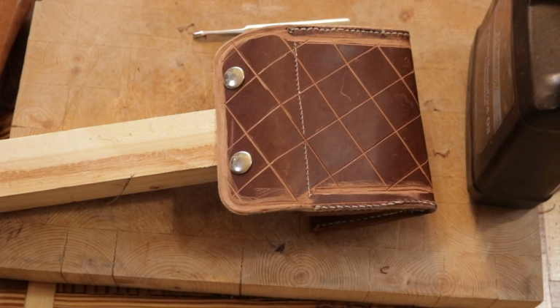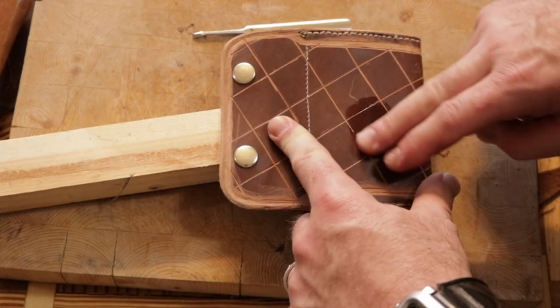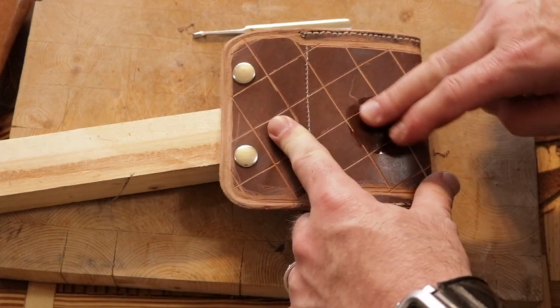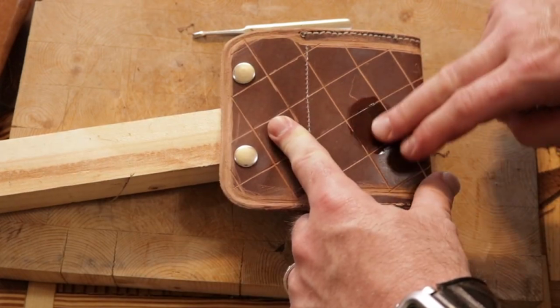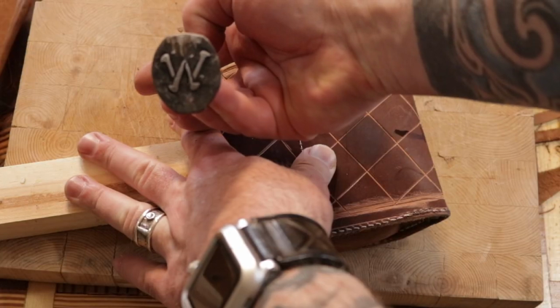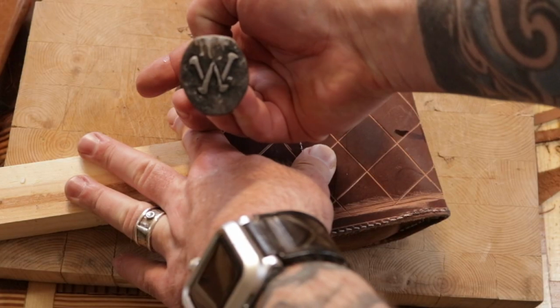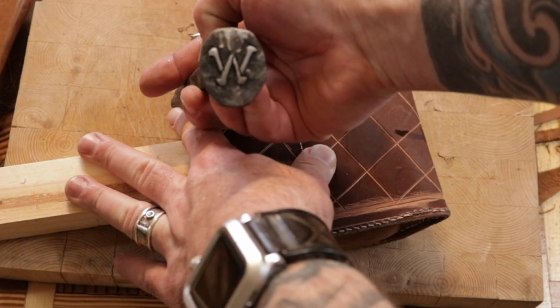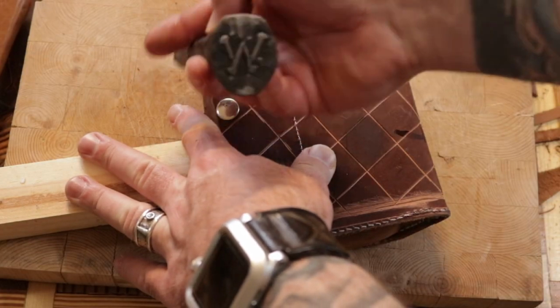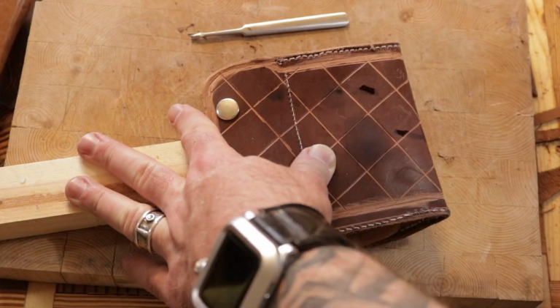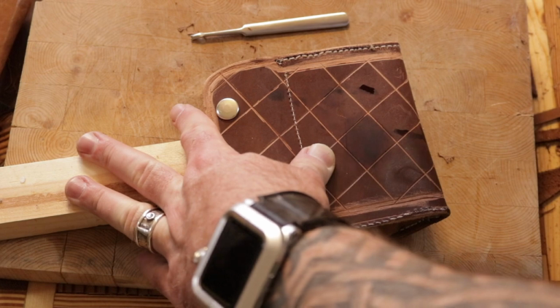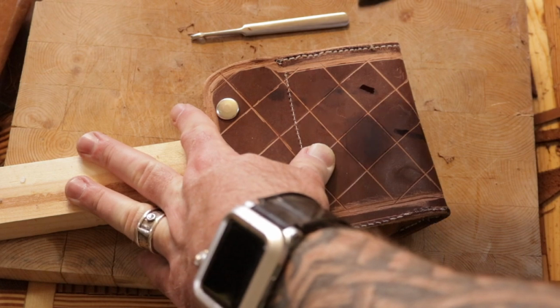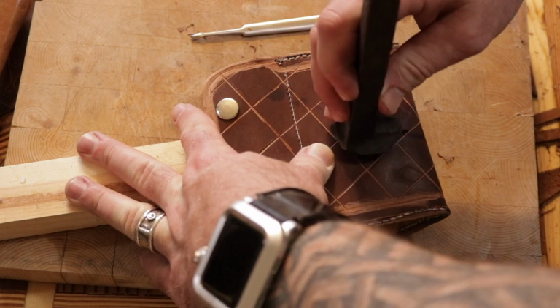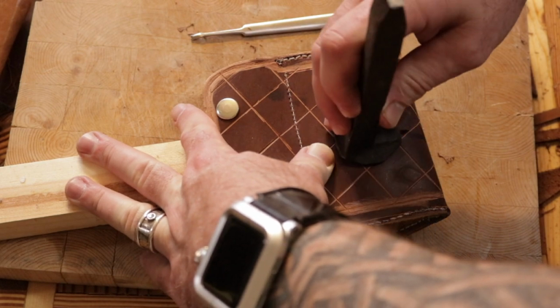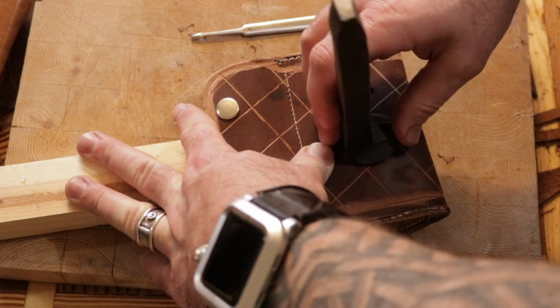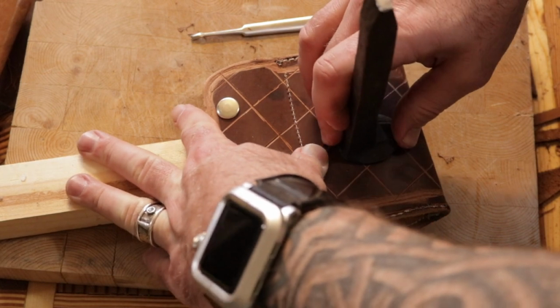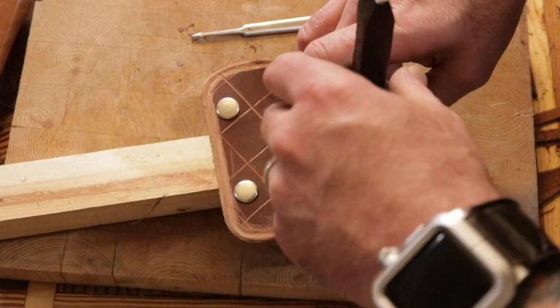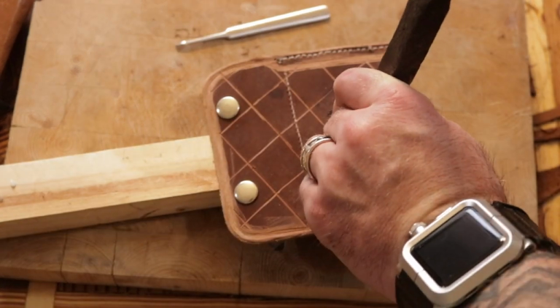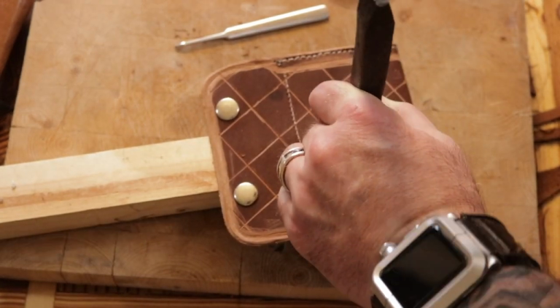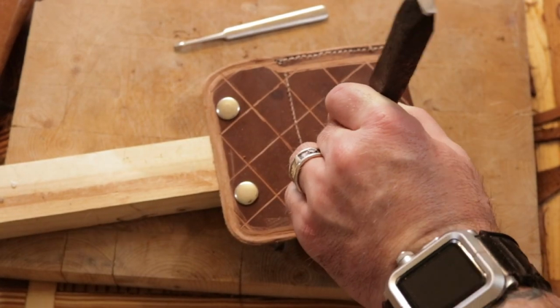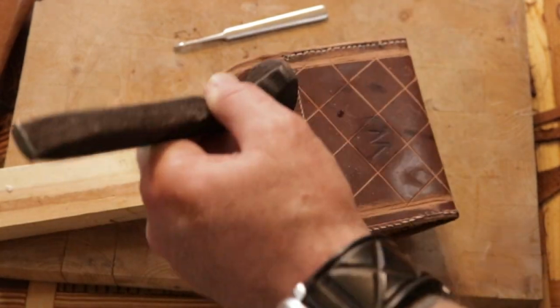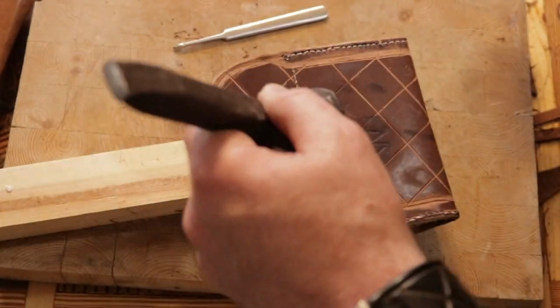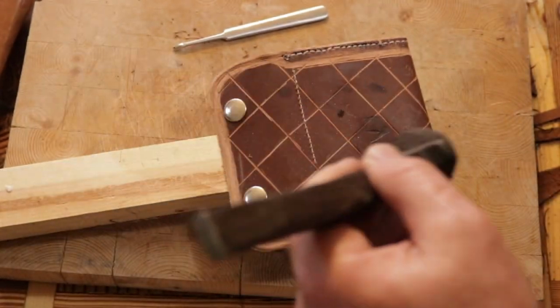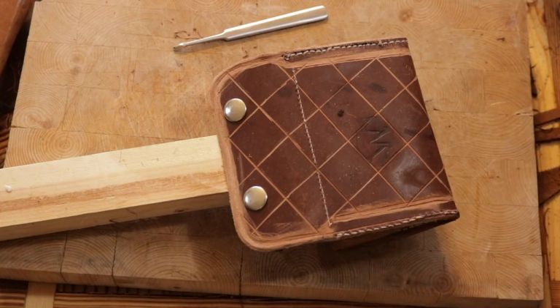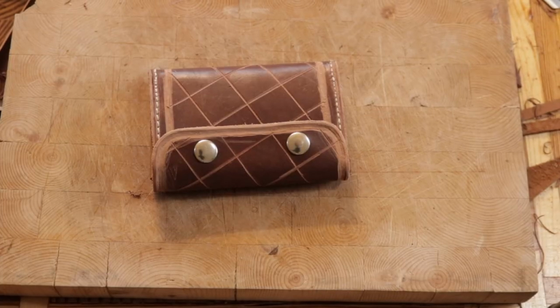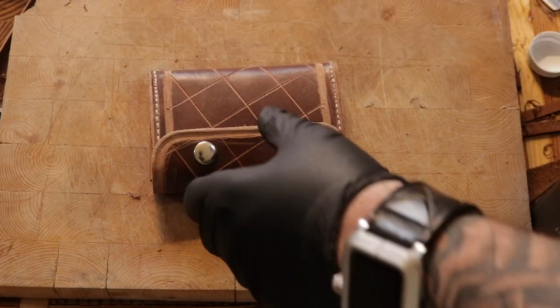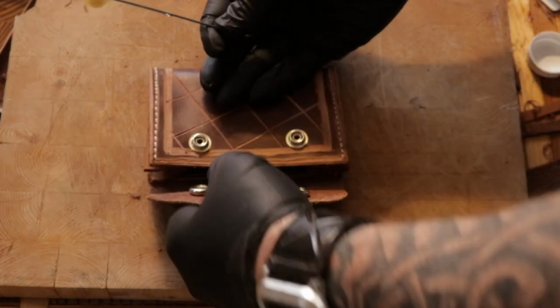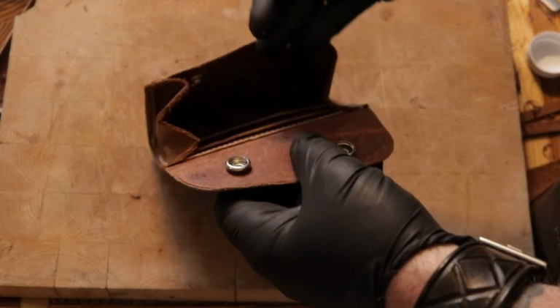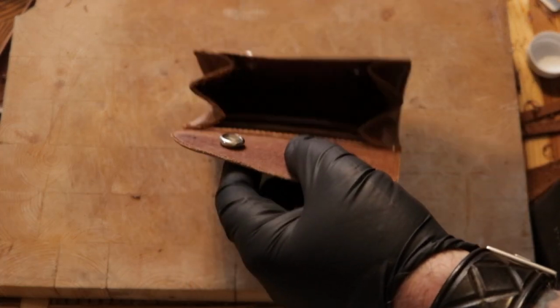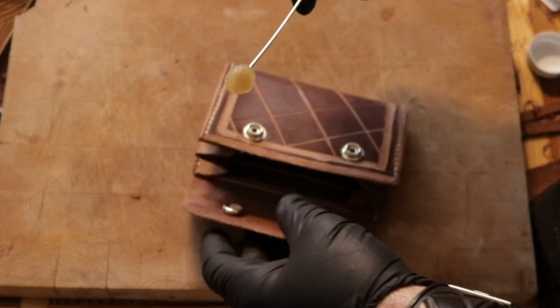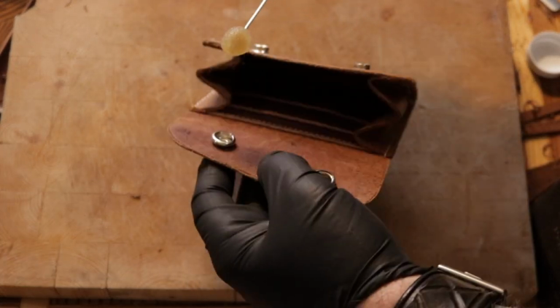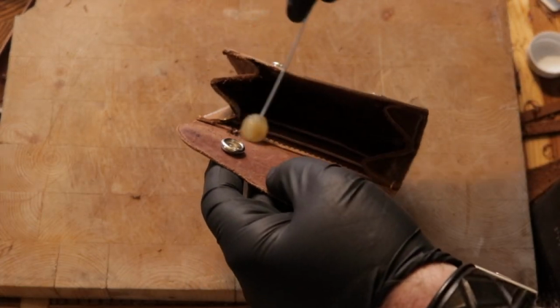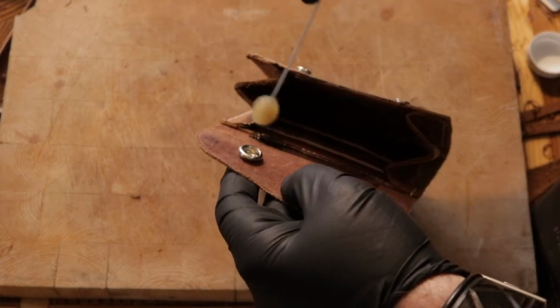Now it's time to put on my maker's mark. I pretty much failed at this attempt, but later on when I do the burnishing I made the maker's mark a lot better. This attempt was a definite fail.